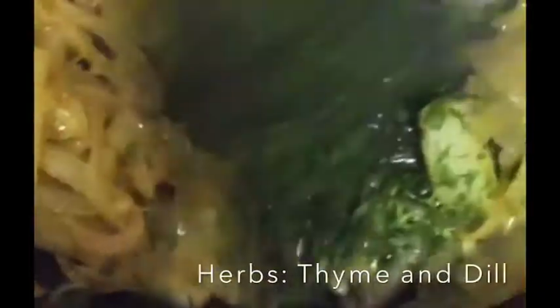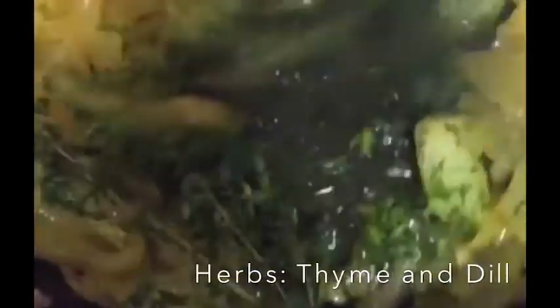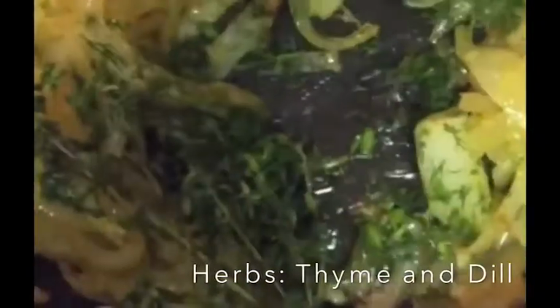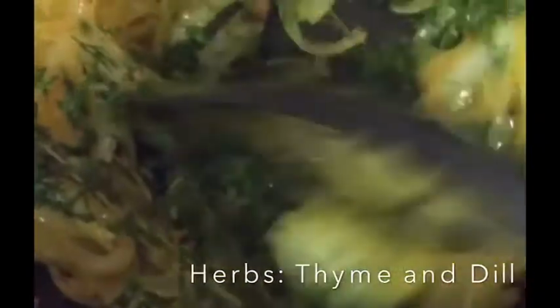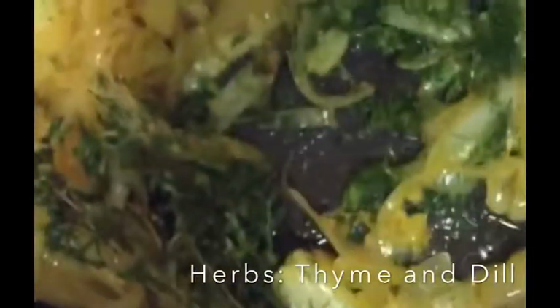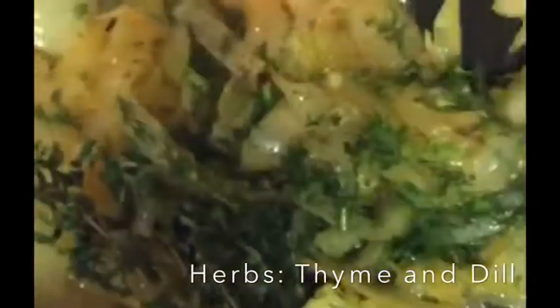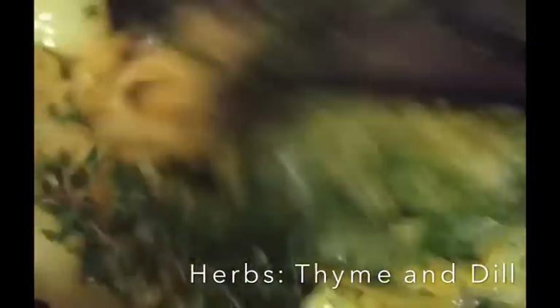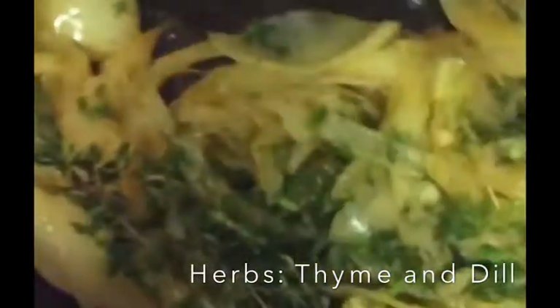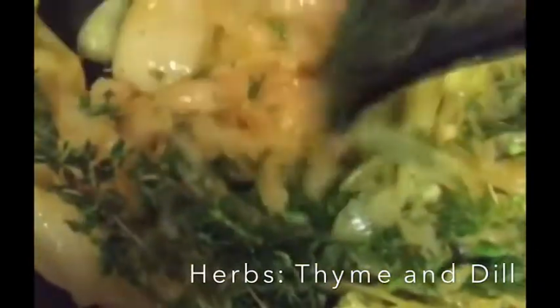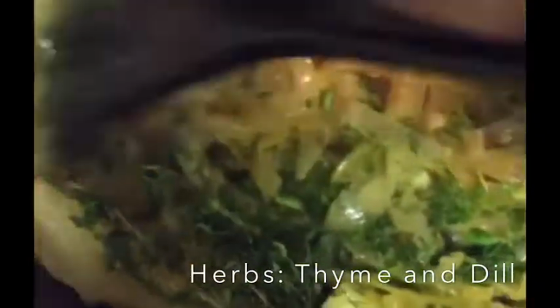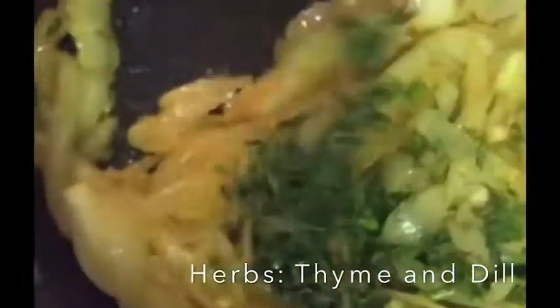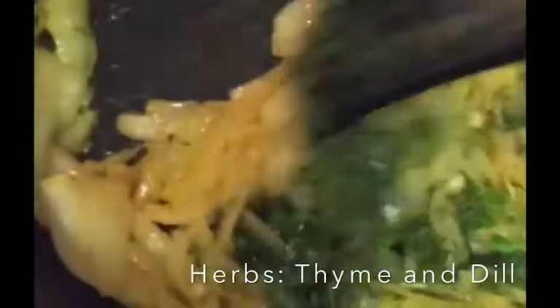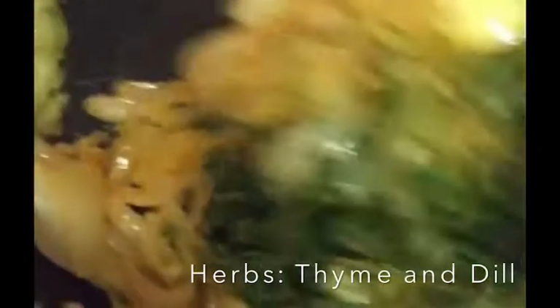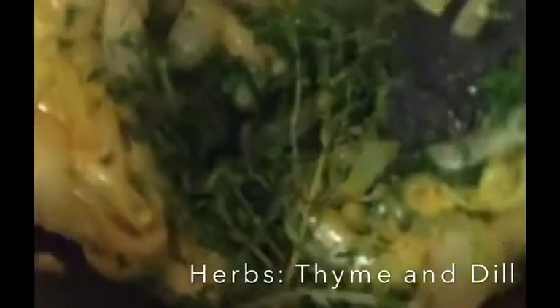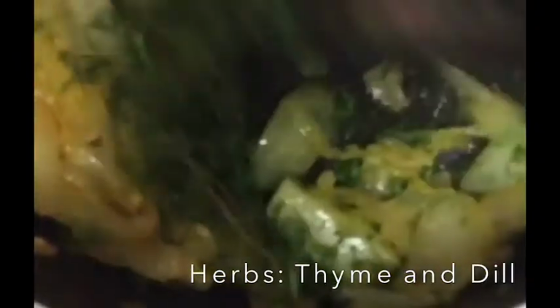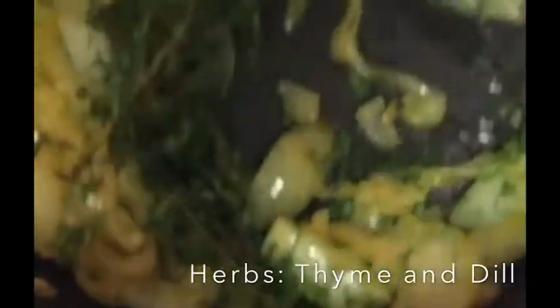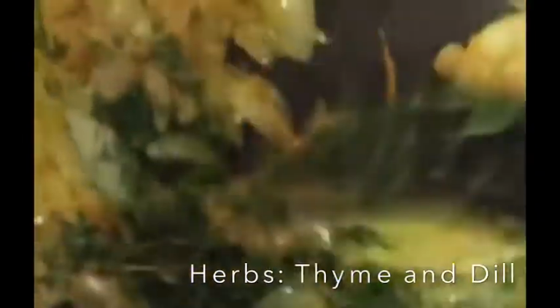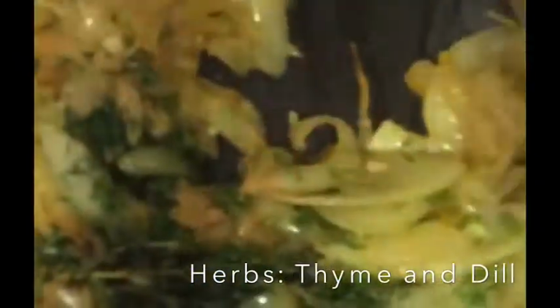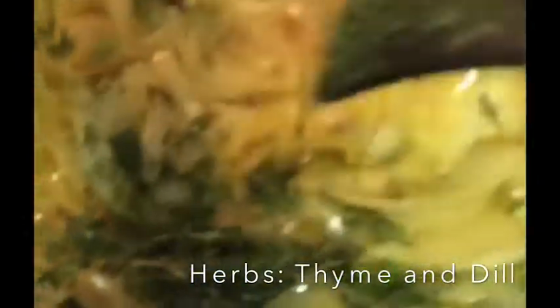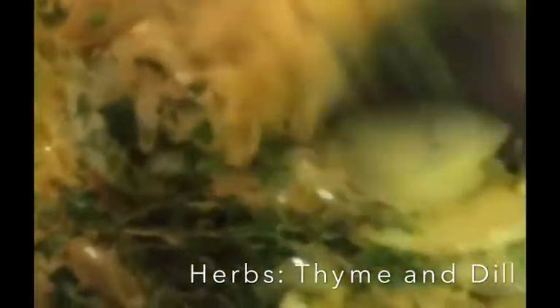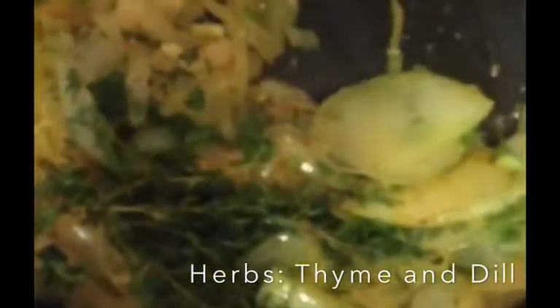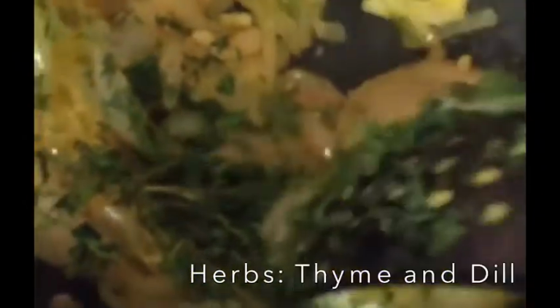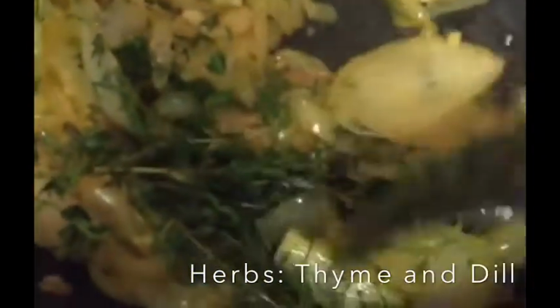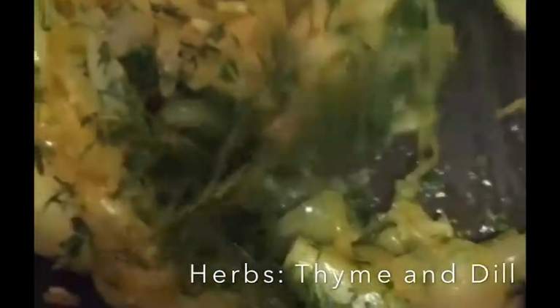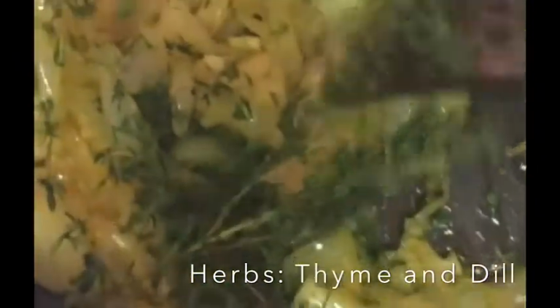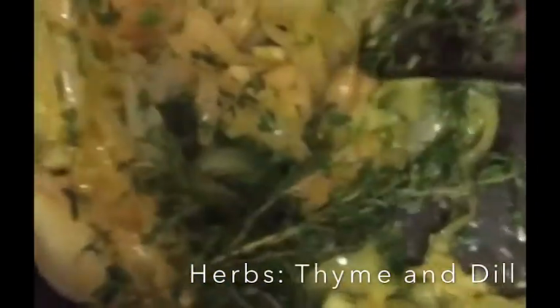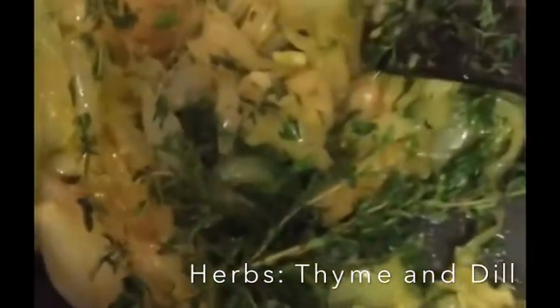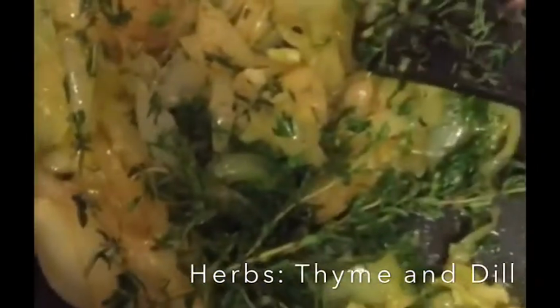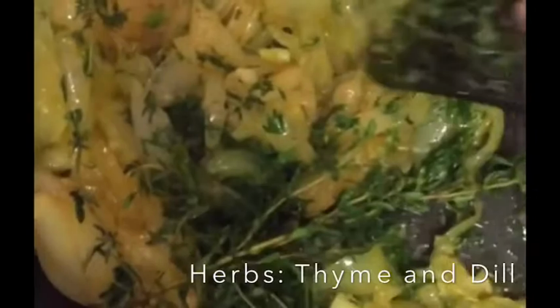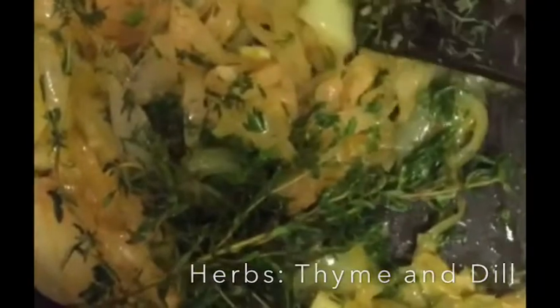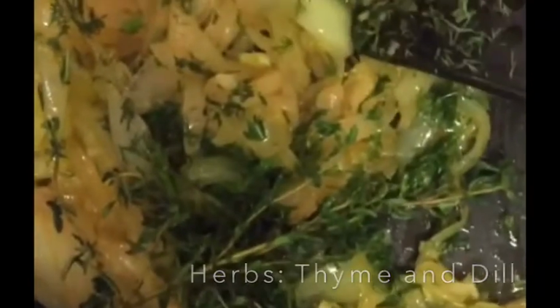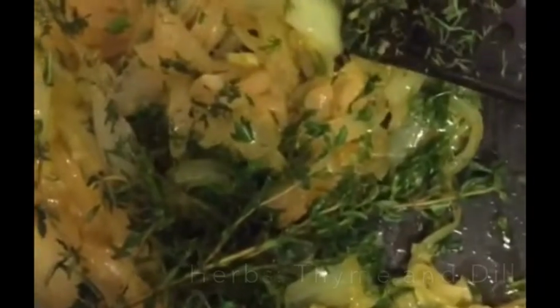Hey guys, we are learning to cook — this is the makings of French onion soup. That's thyme and dill that I just added into some caramelized onion and garlic.